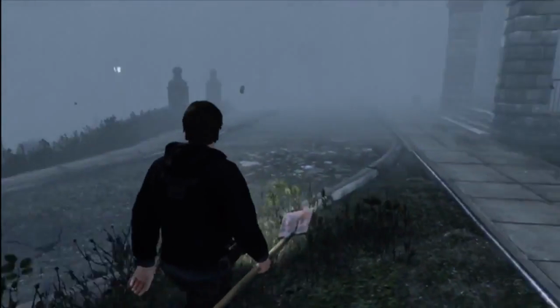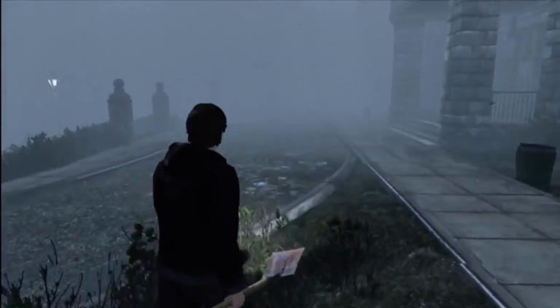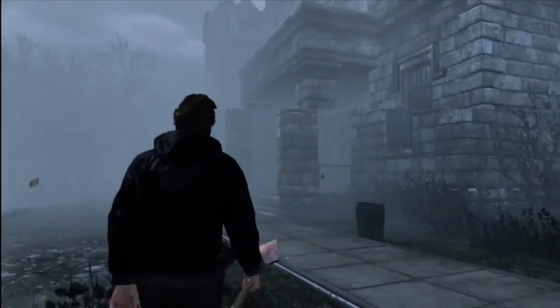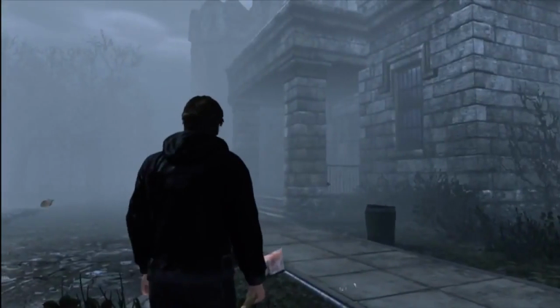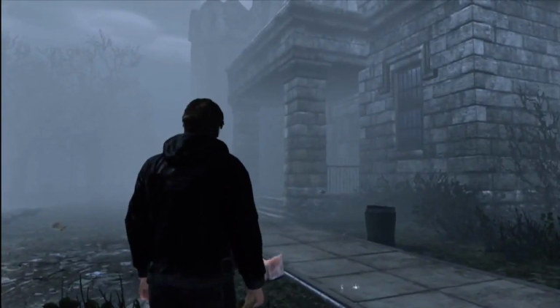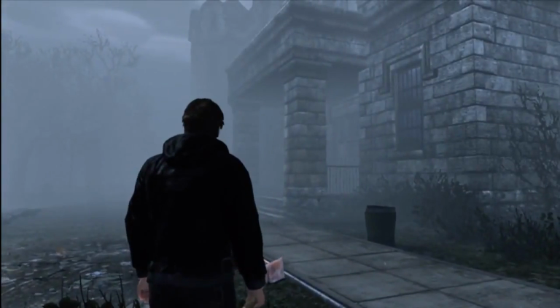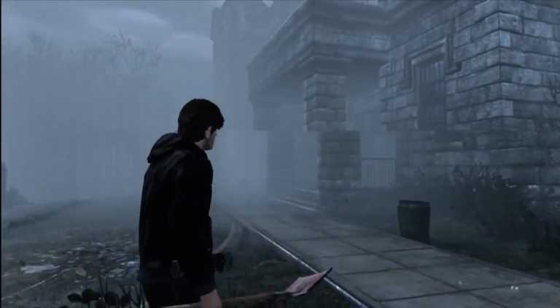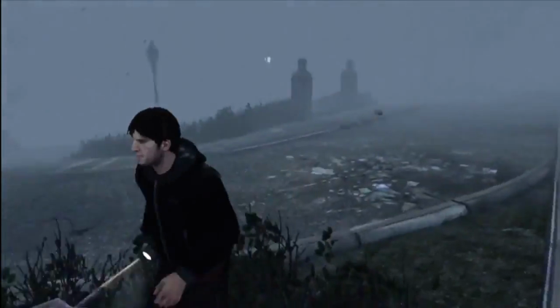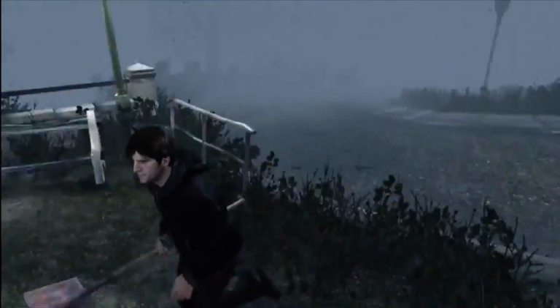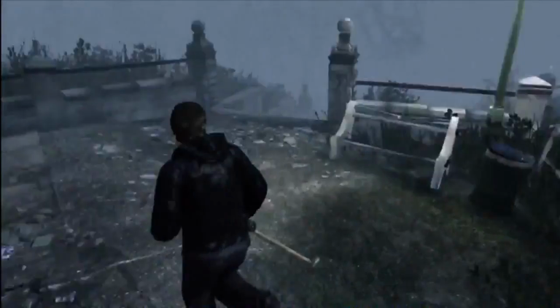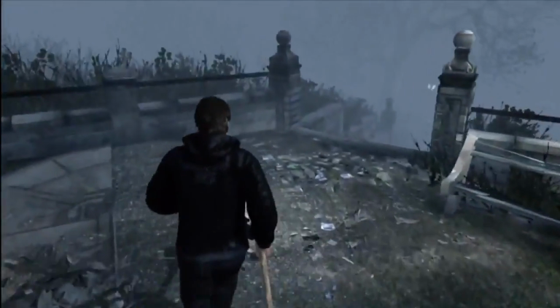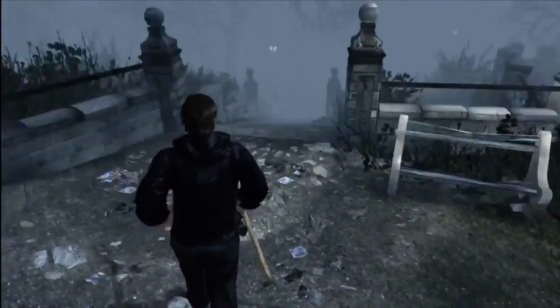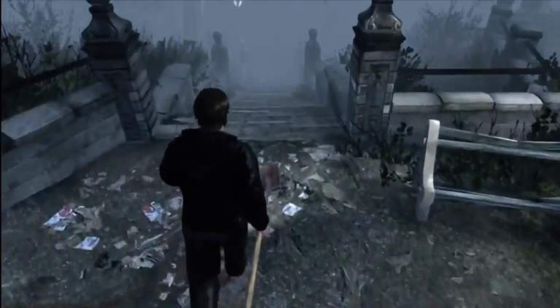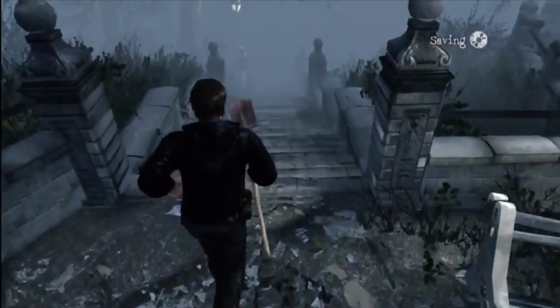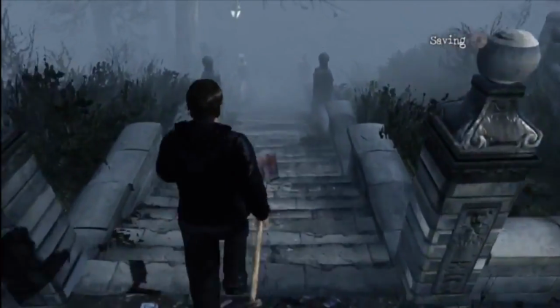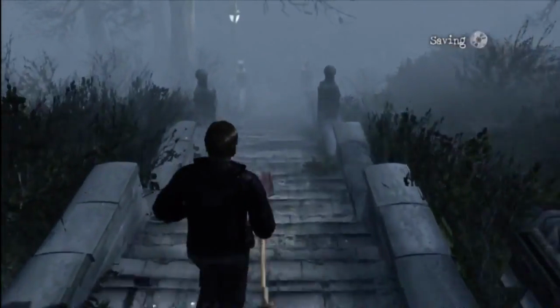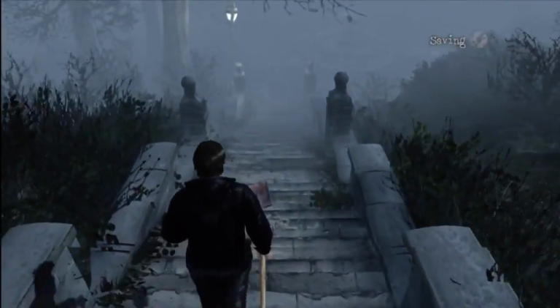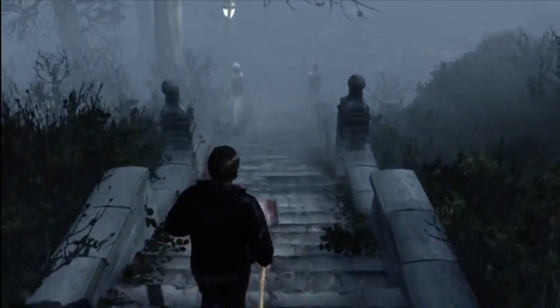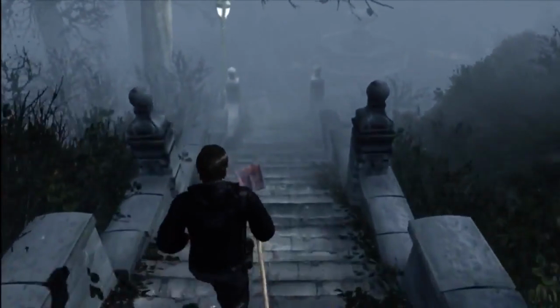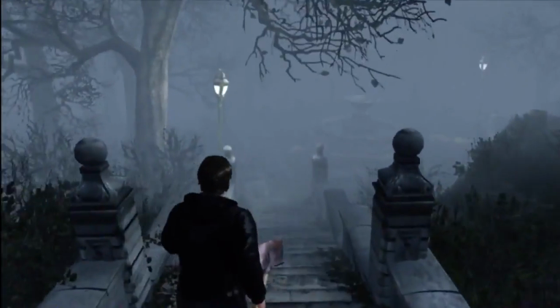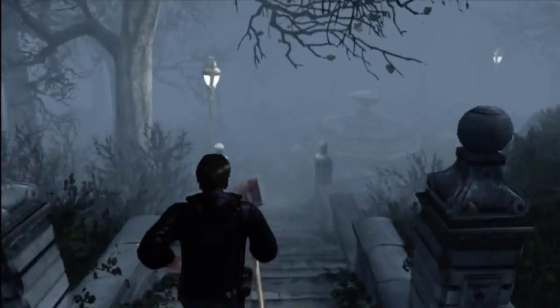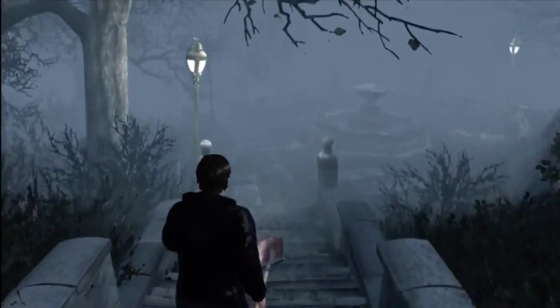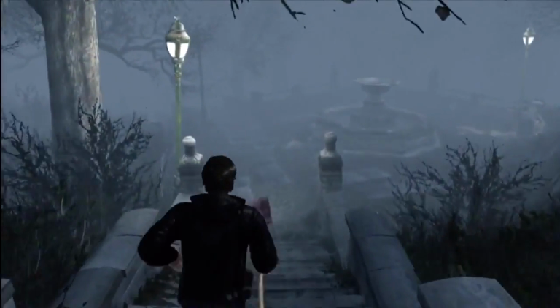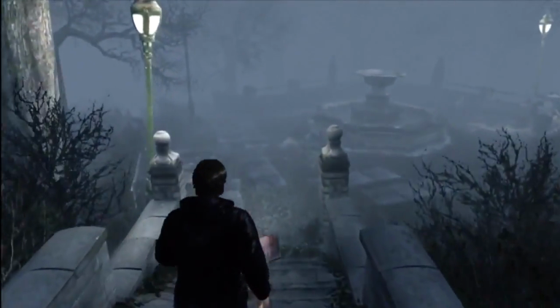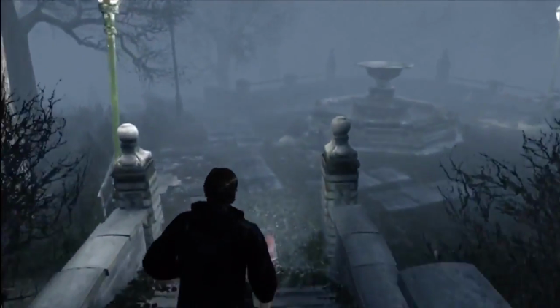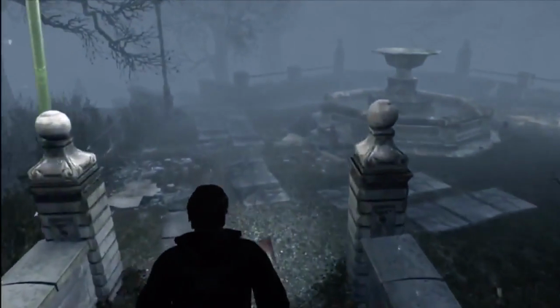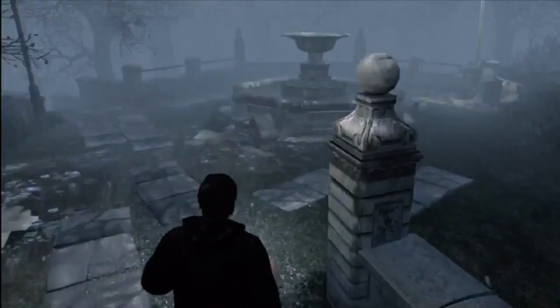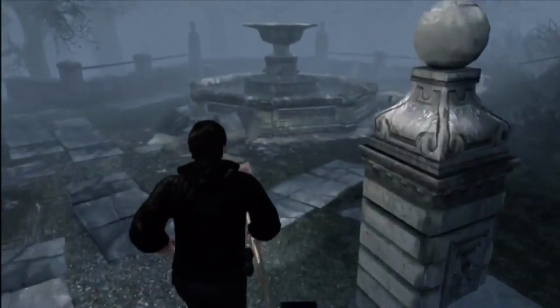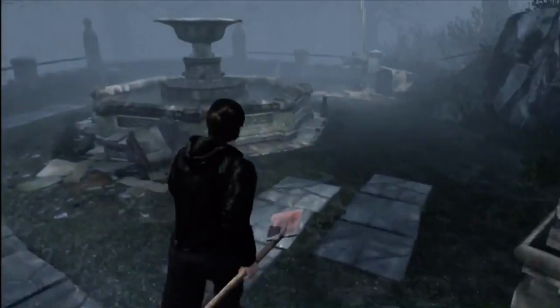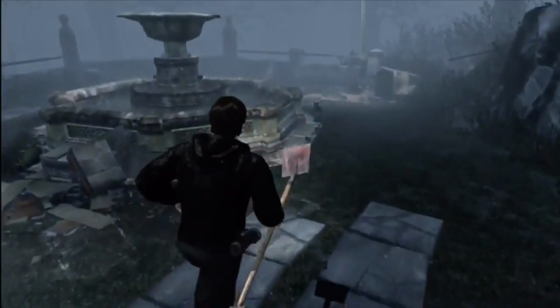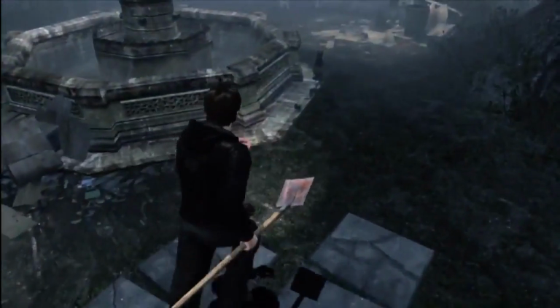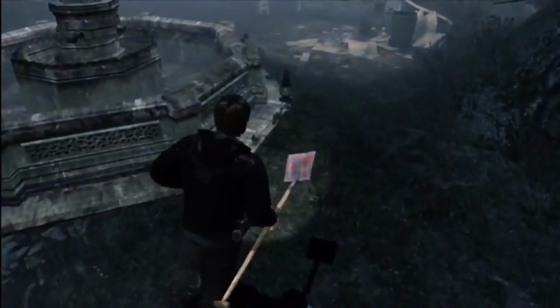Now this is outside of St. Maria's Monastery. Come over here to the right and down this staircase. There is a fountain, and on the right side of the fountain is a mystery.